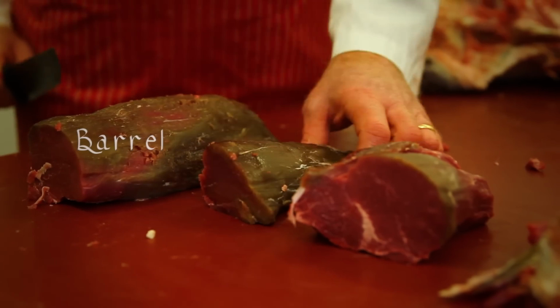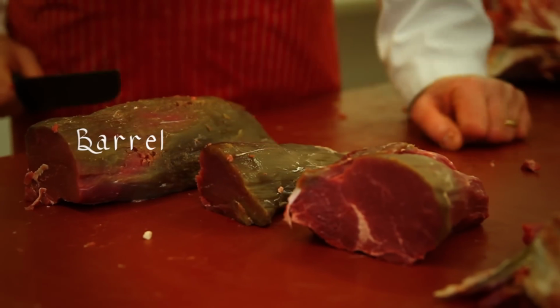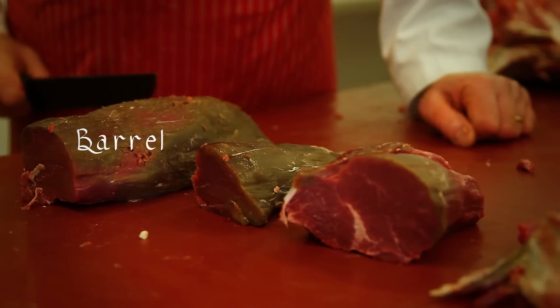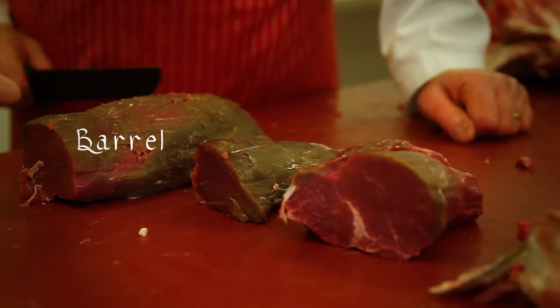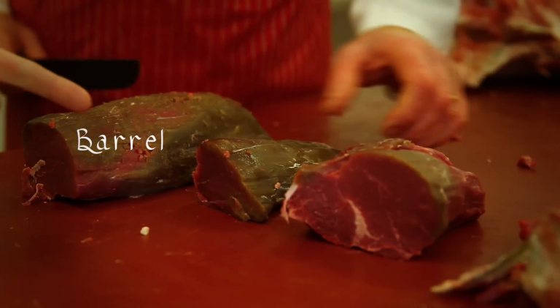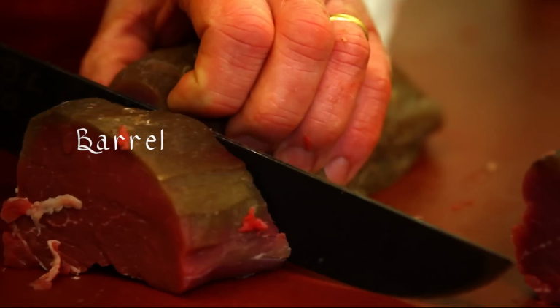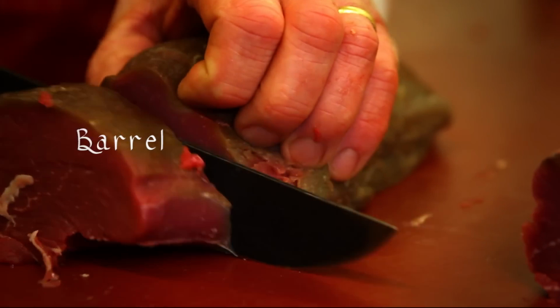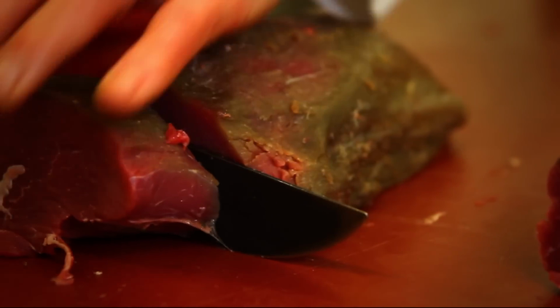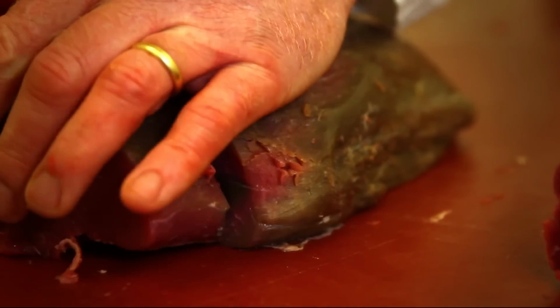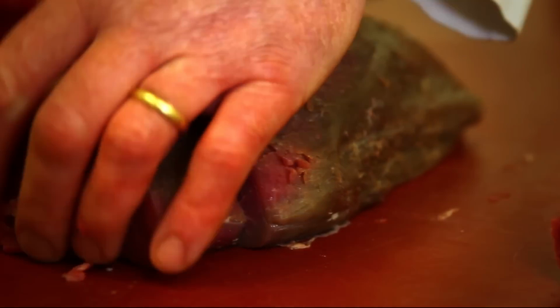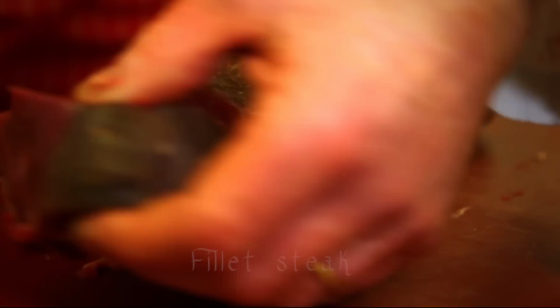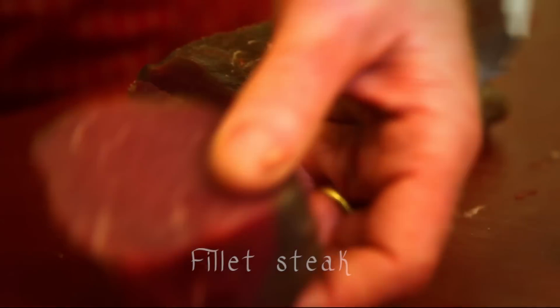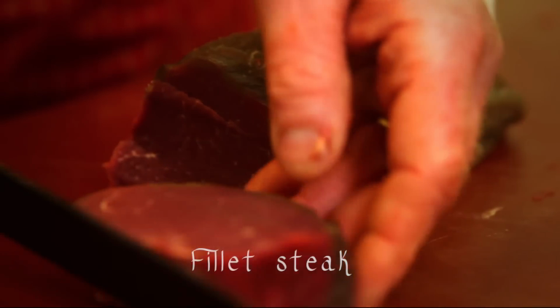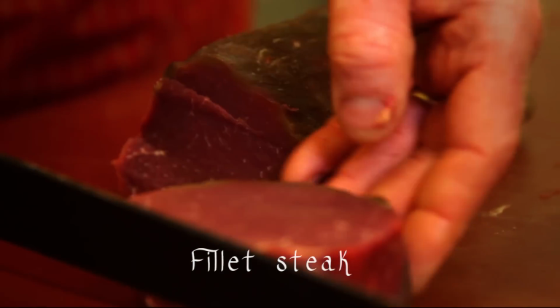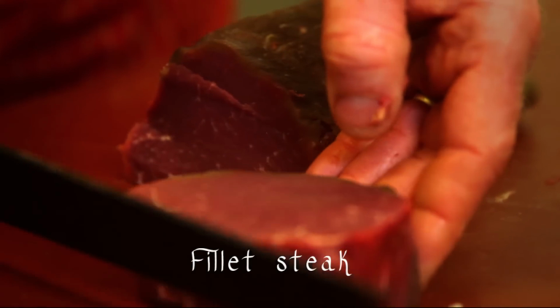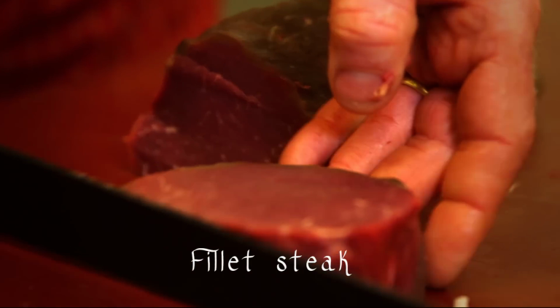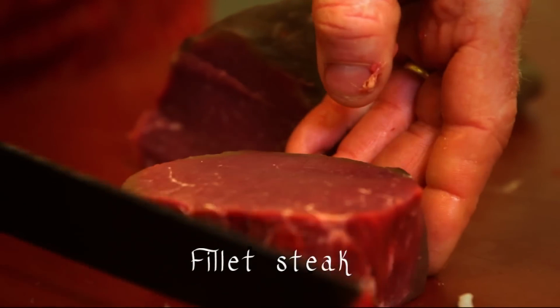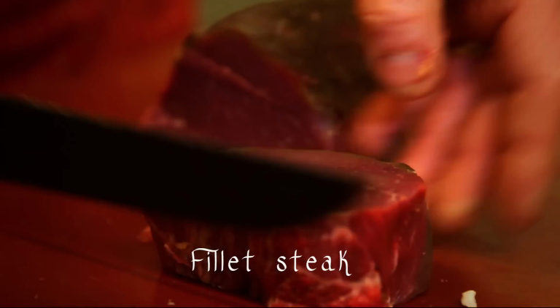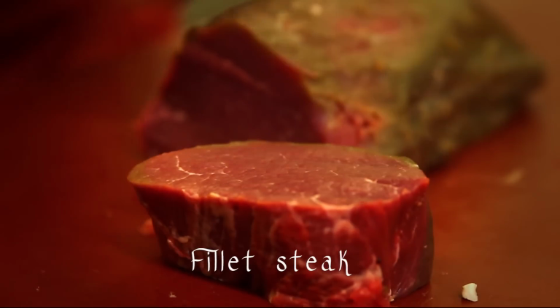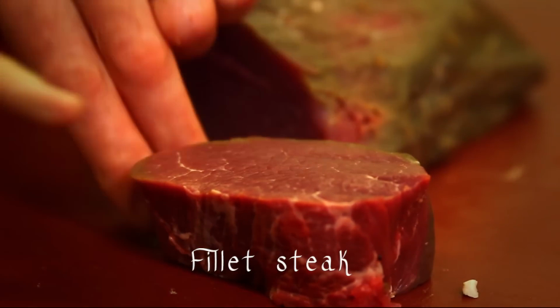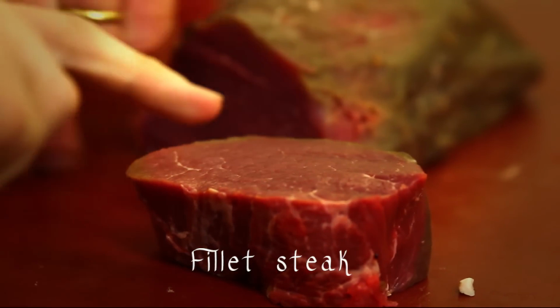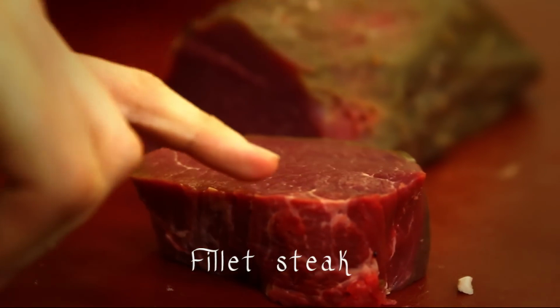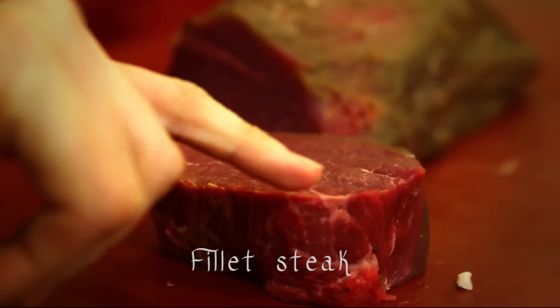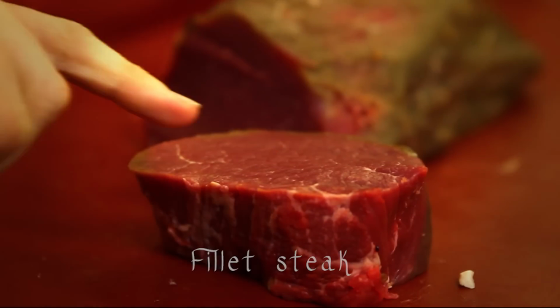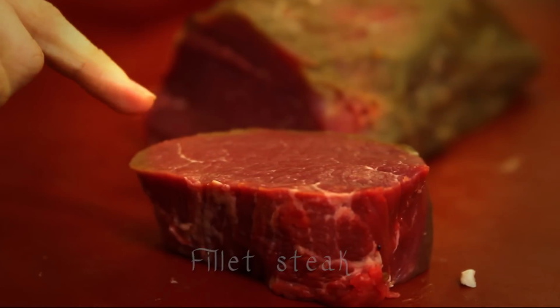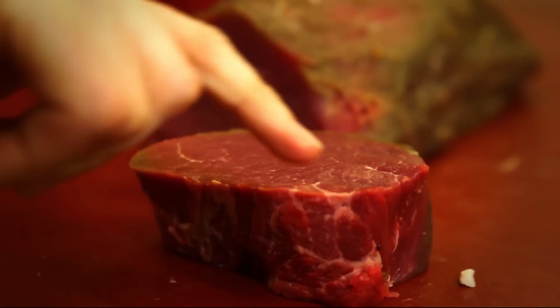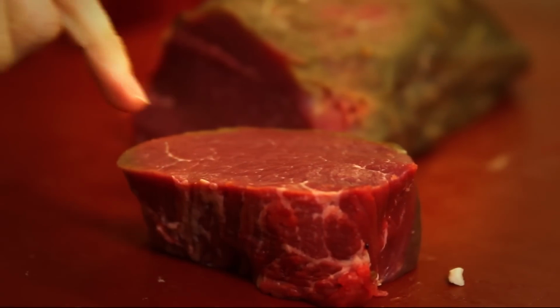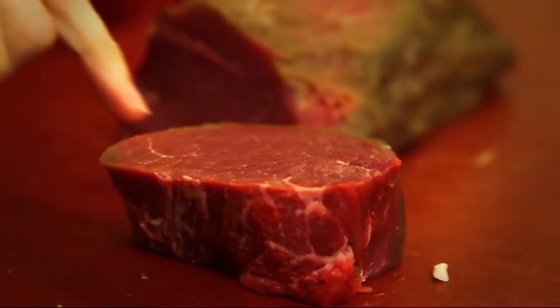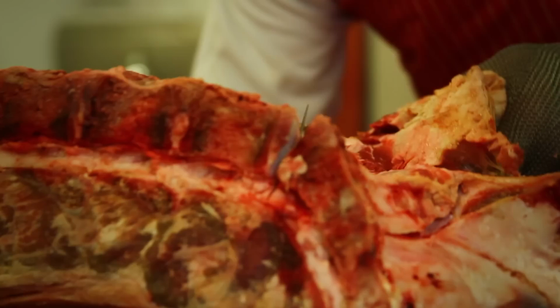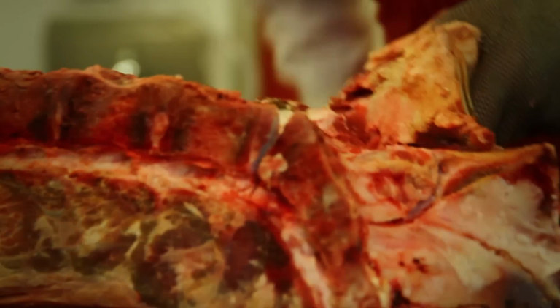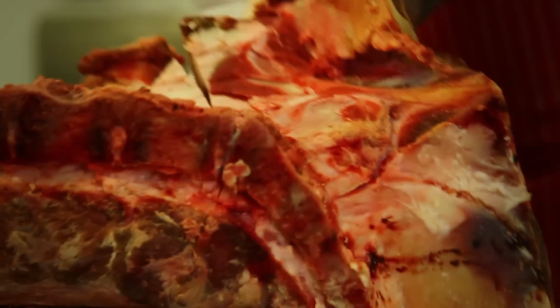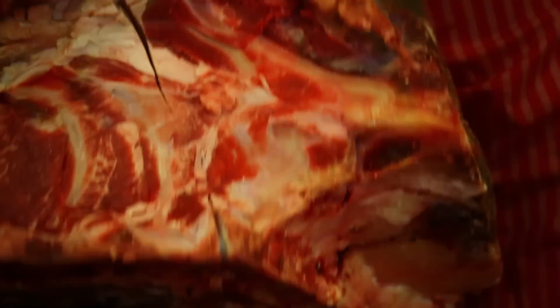From here we can remove the chateau, next the tail, leaving the center barrel from which we cut fillet steaks, clearly showing the beautiful white fat marbling throughout the muscle.